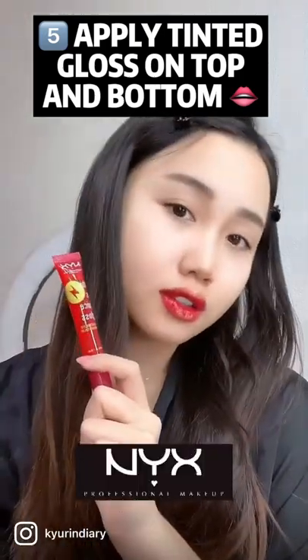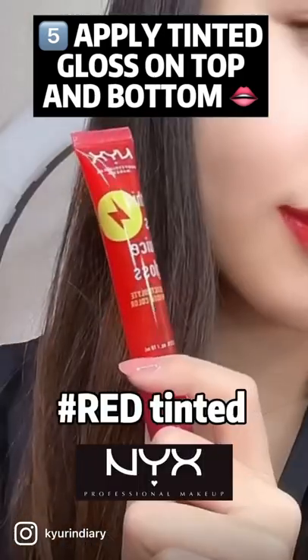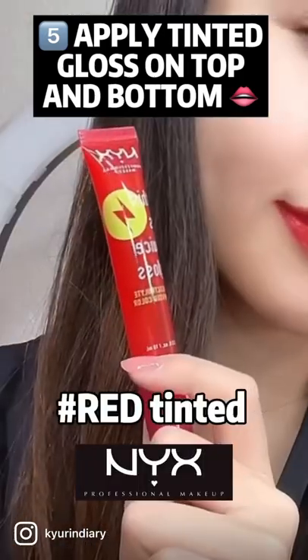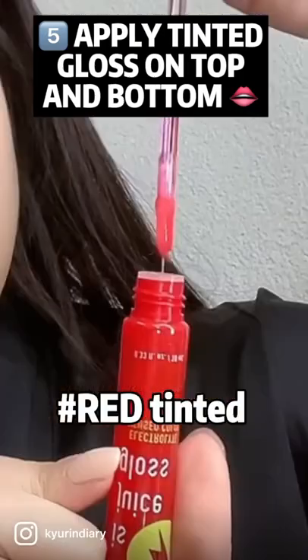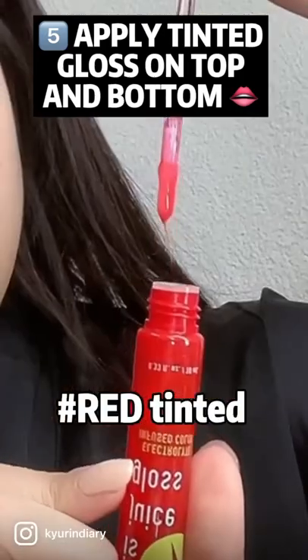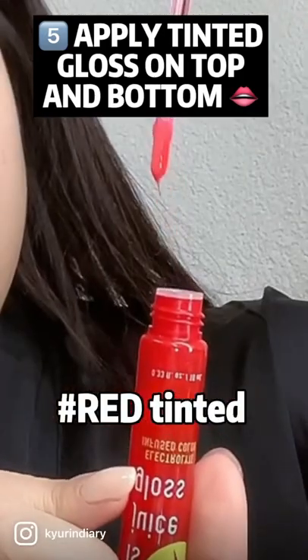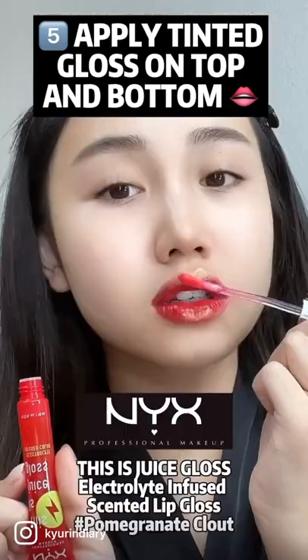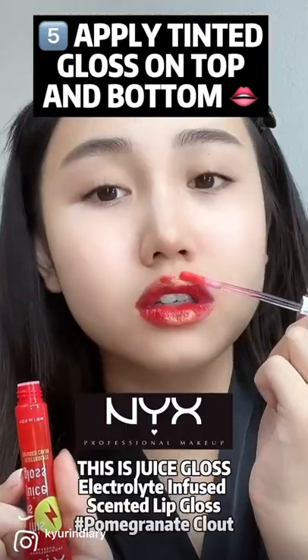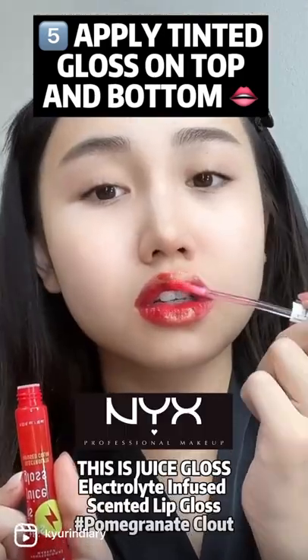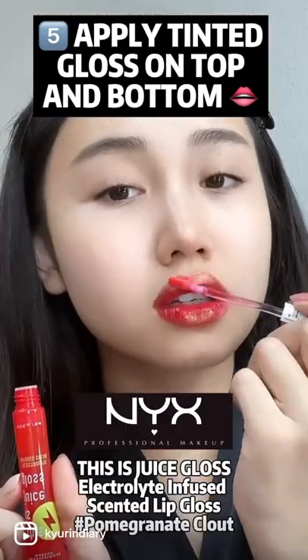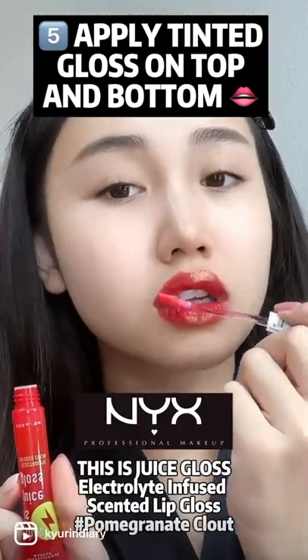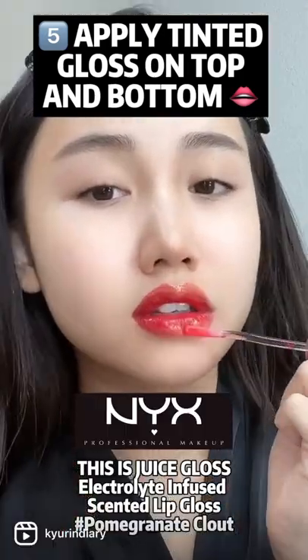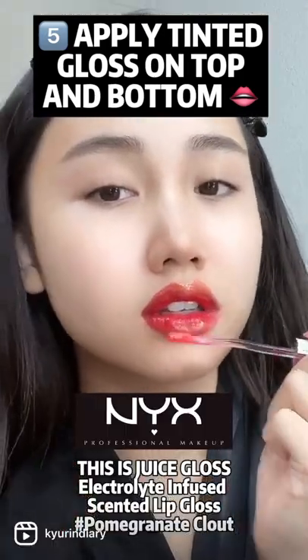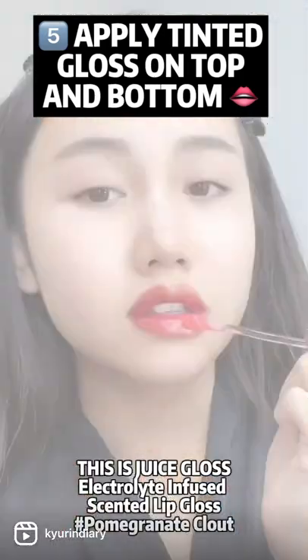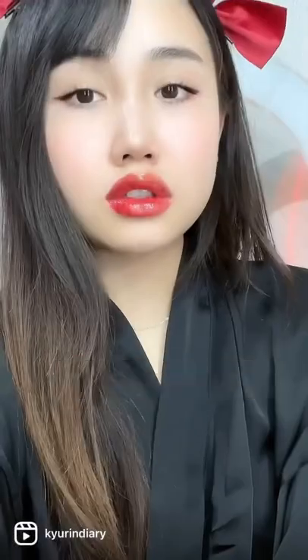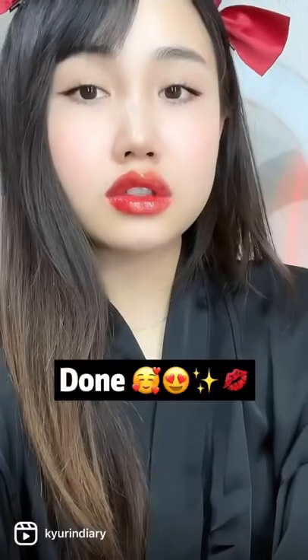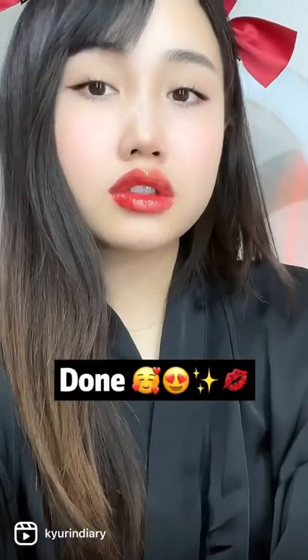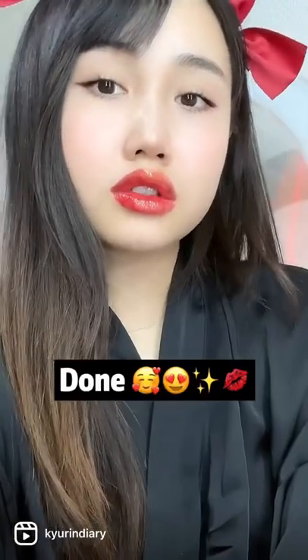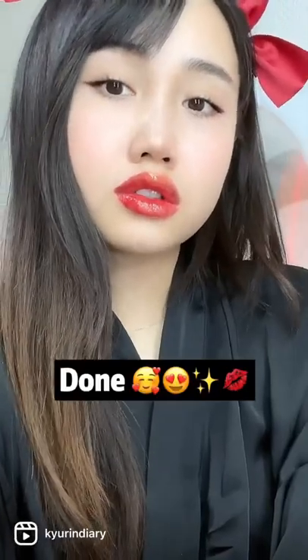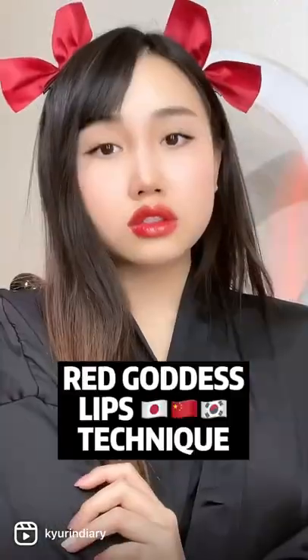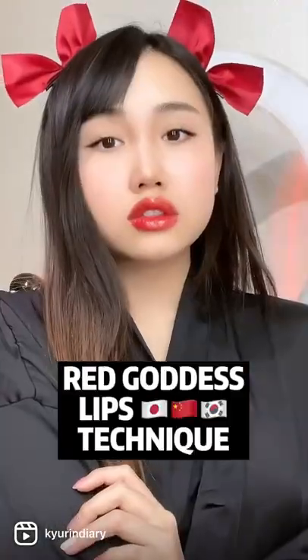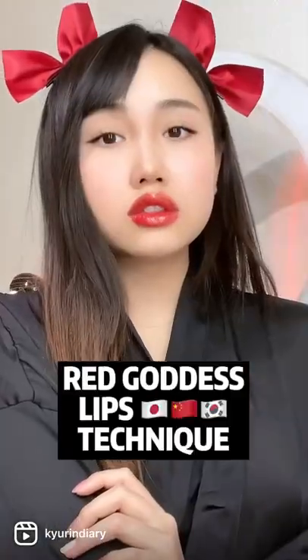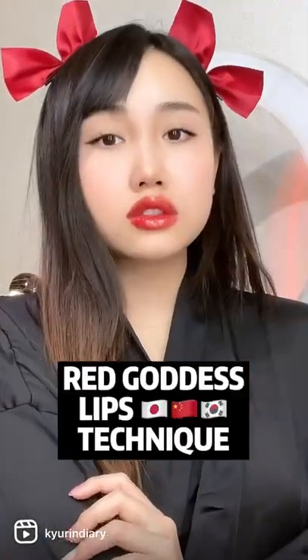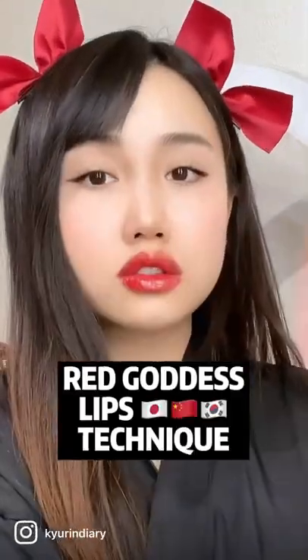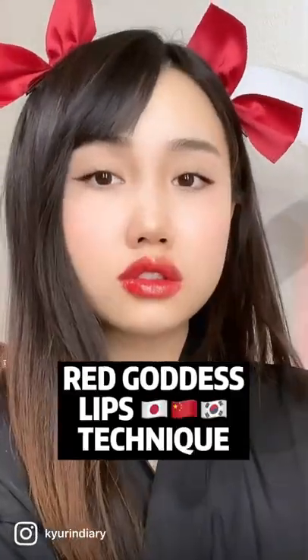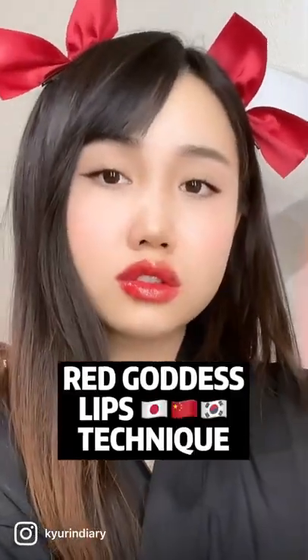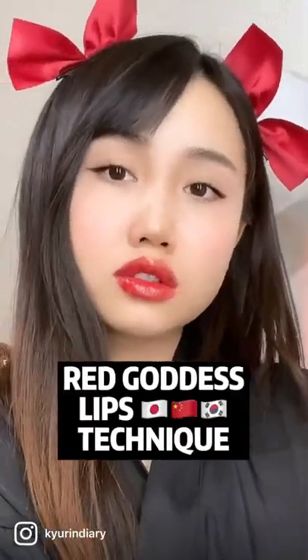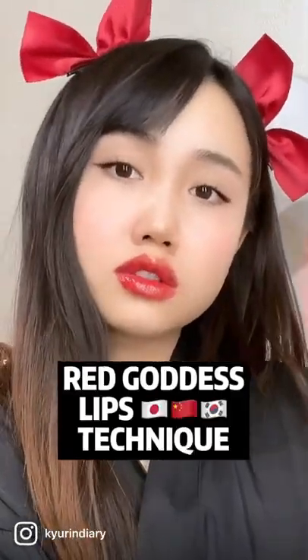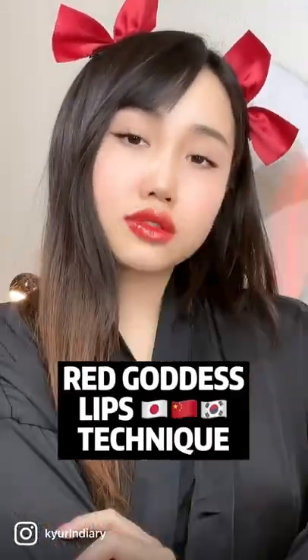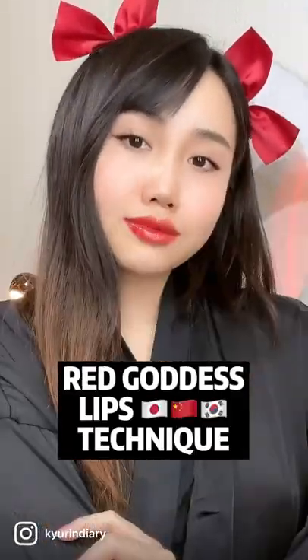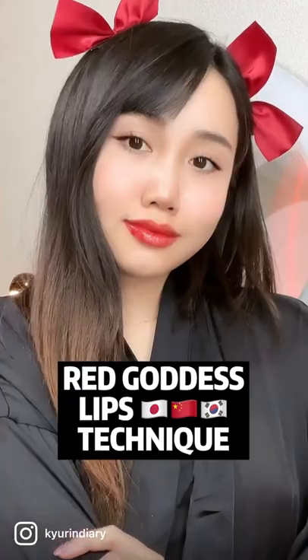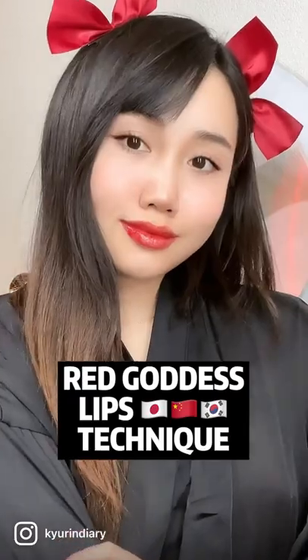Finally, very important: choose a red tinted lip gloss and apply it on the highlighted space. This magical technique will make your lips pop. Look how romantic this looks — I love it.